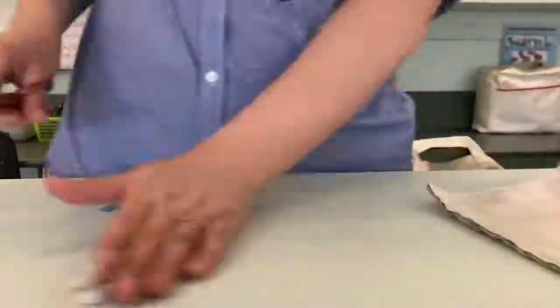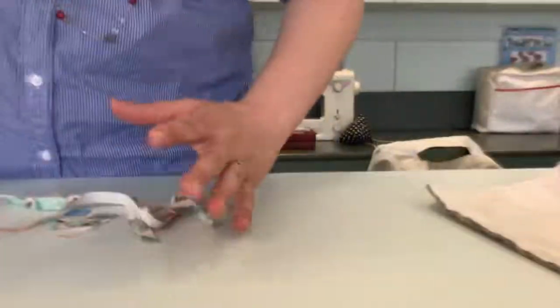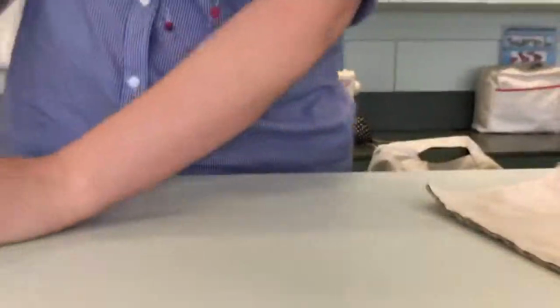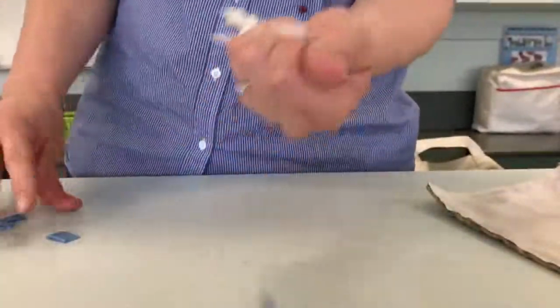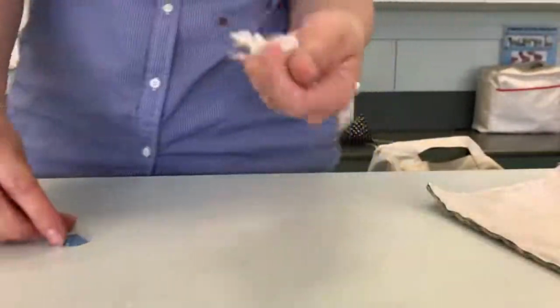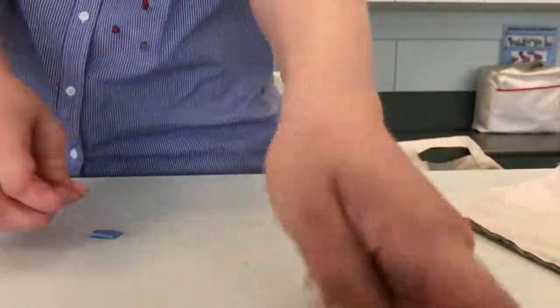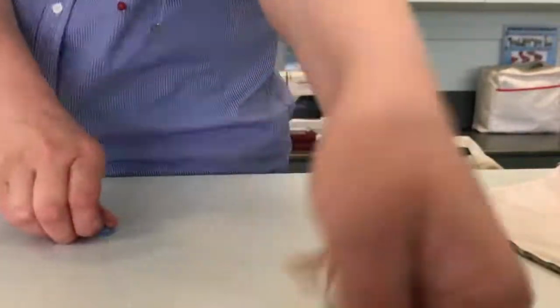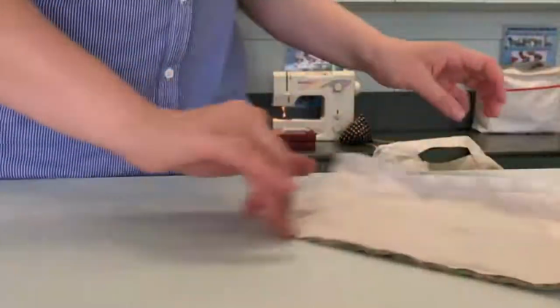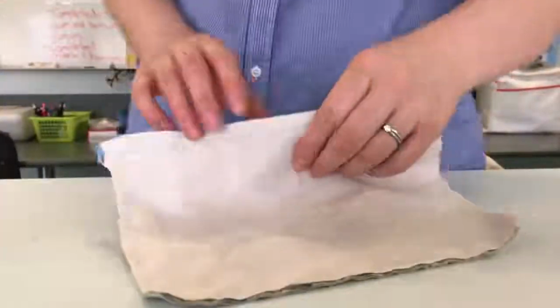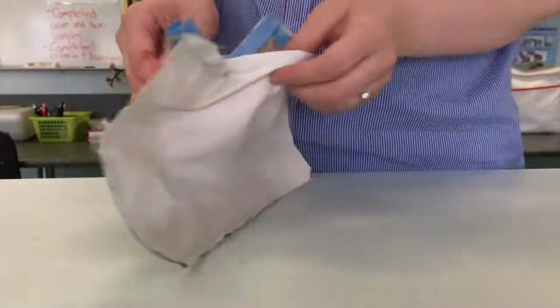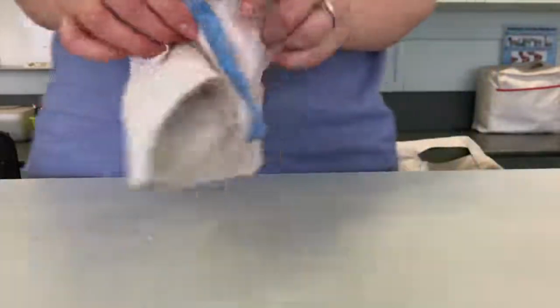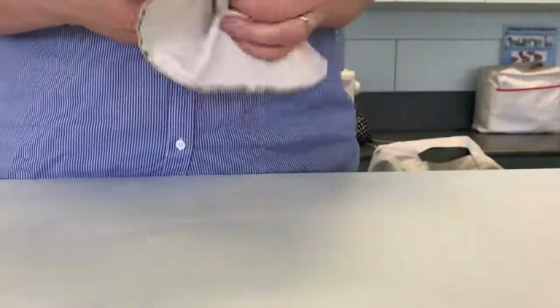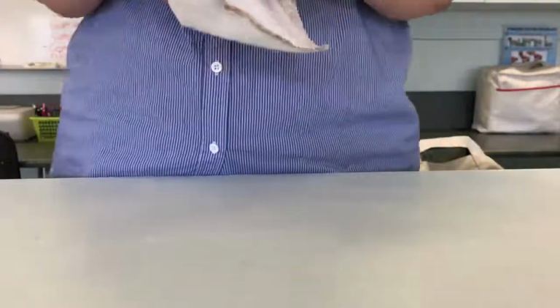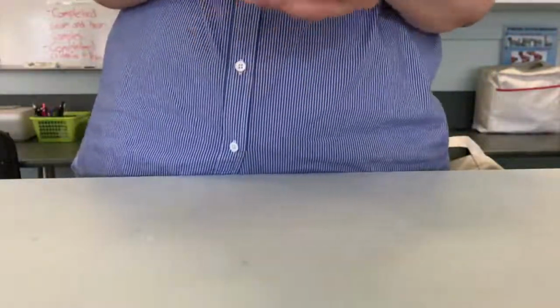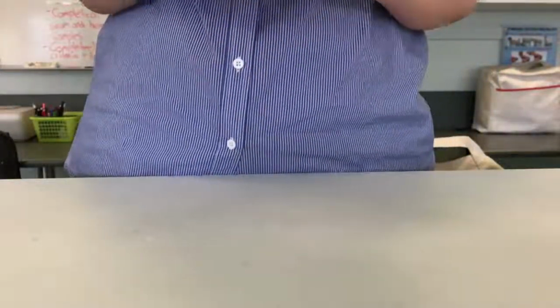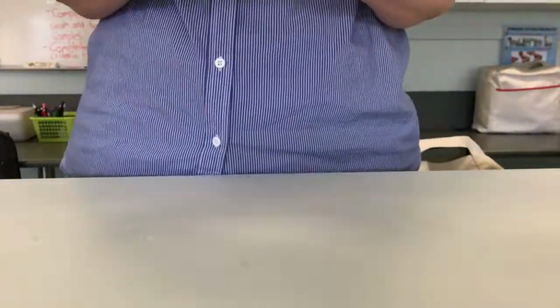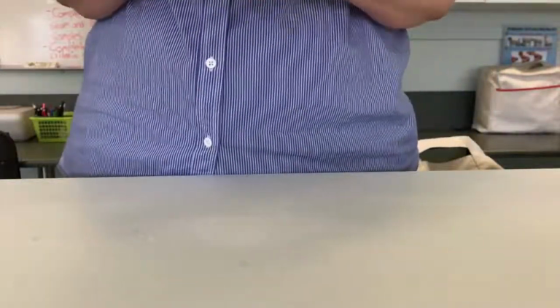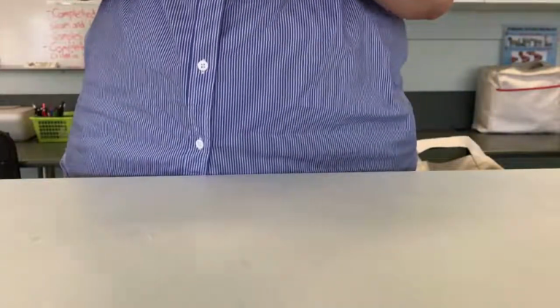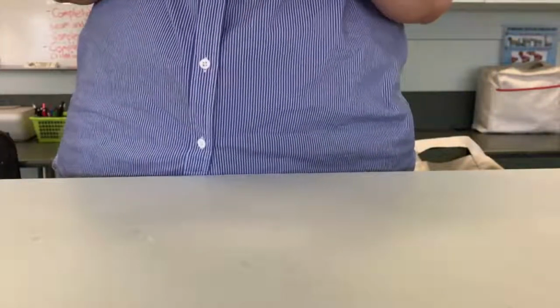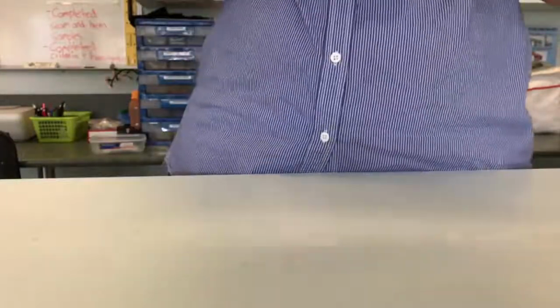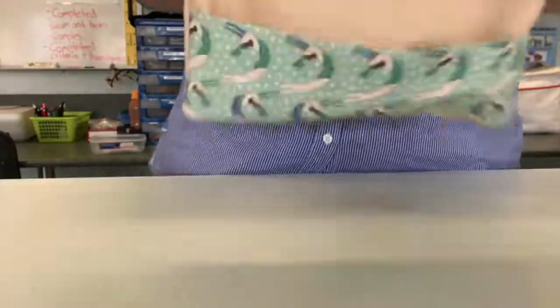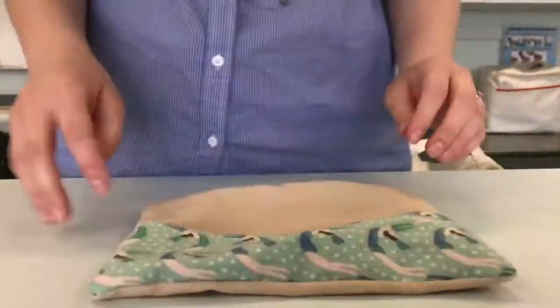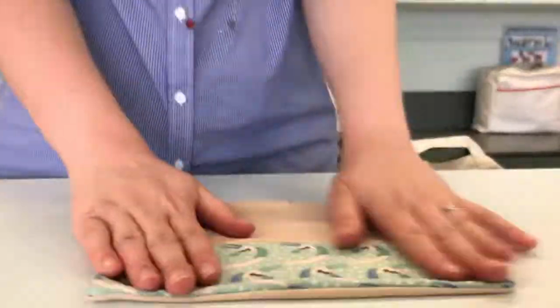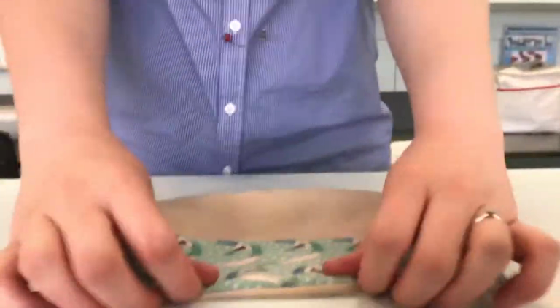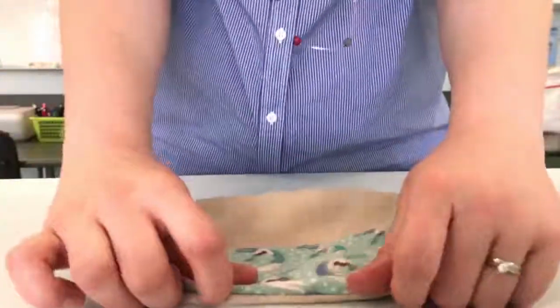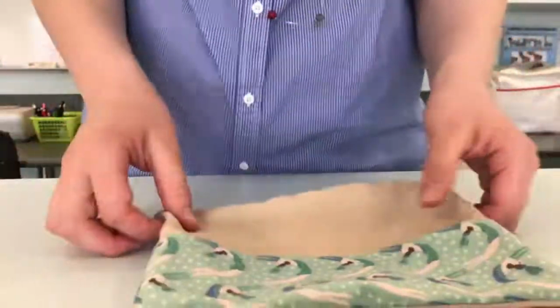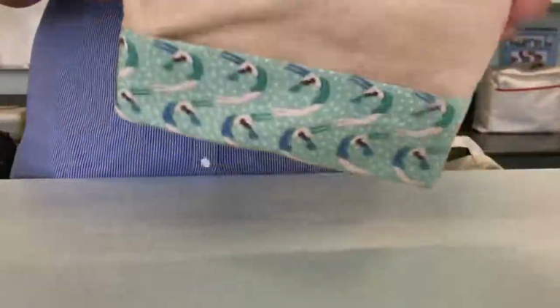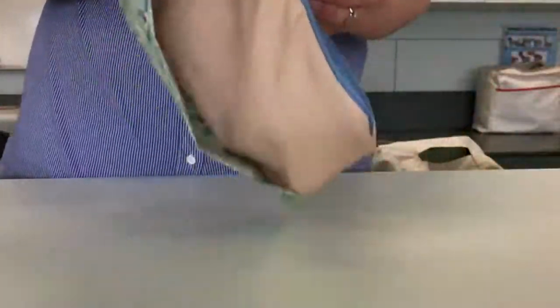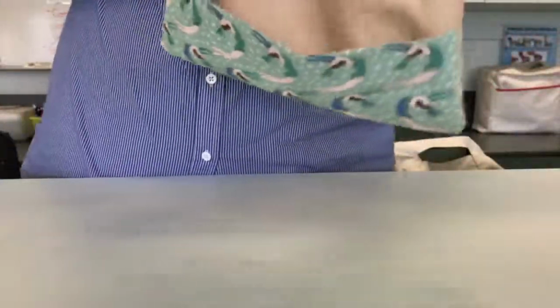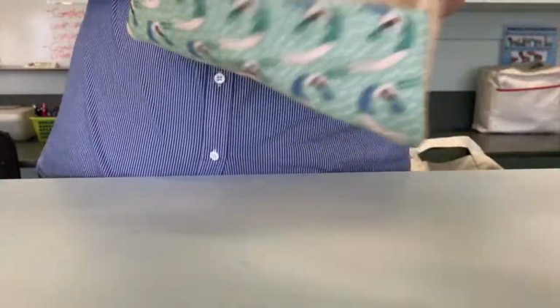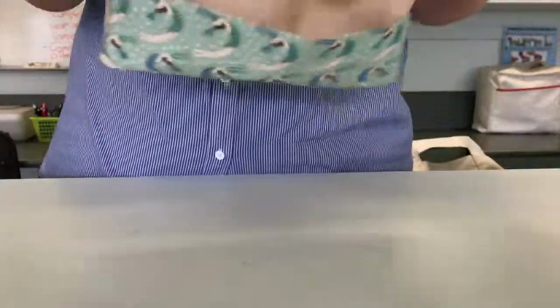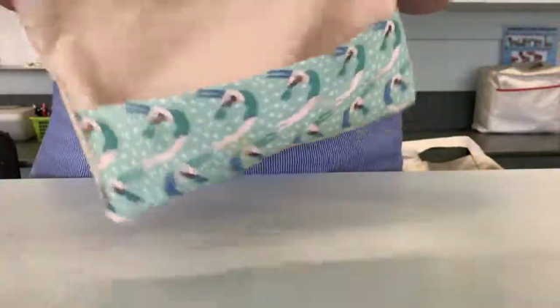Make sure you put the rubbish in the bin. Now the moment of truth — we turn everything inside out, and now I should have a pencil case.